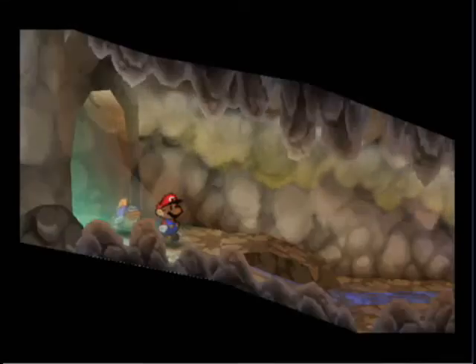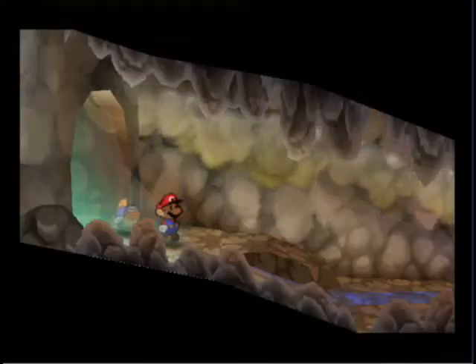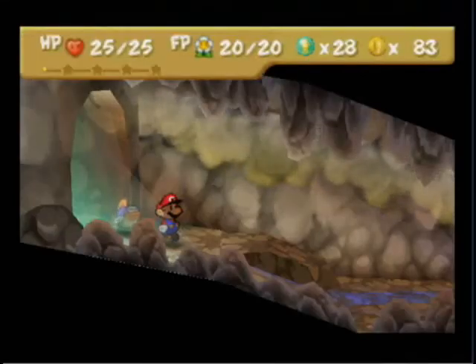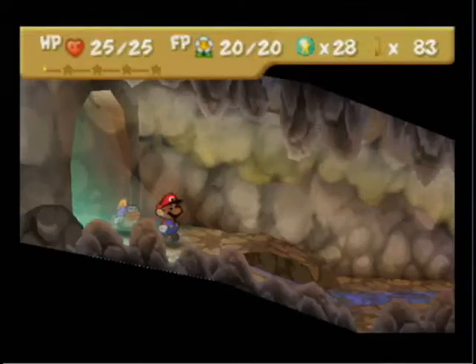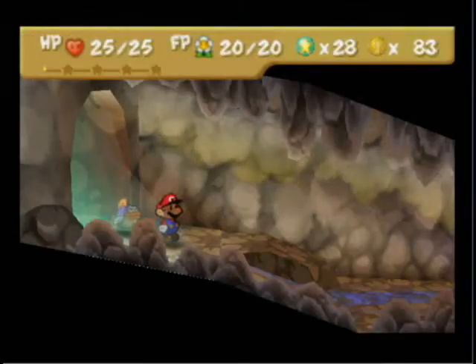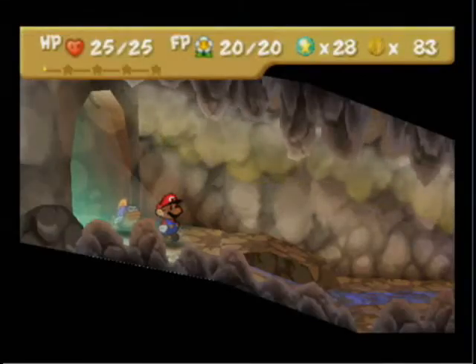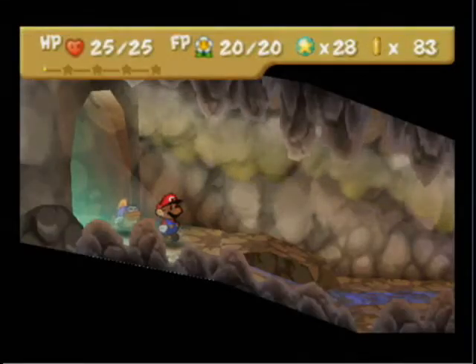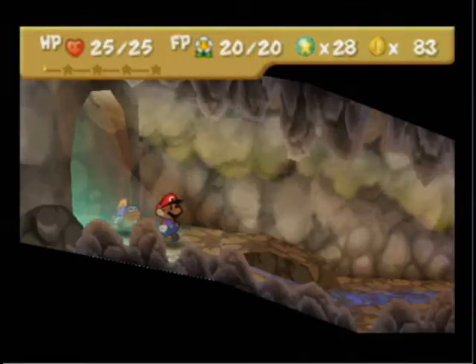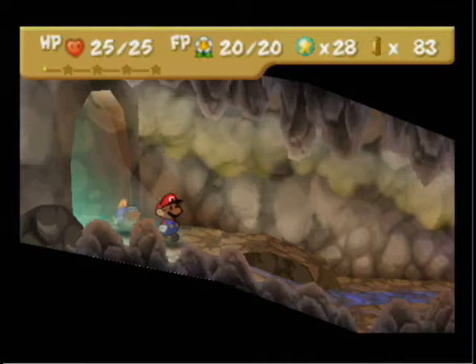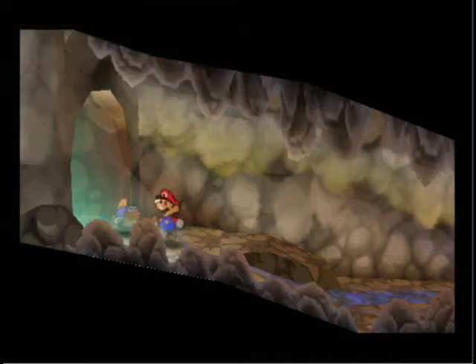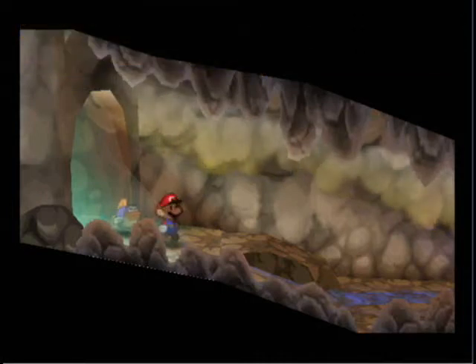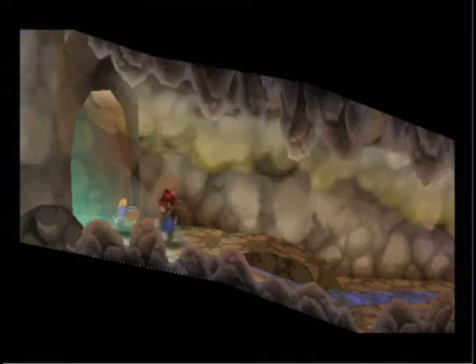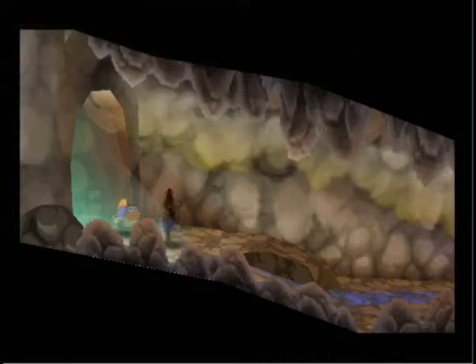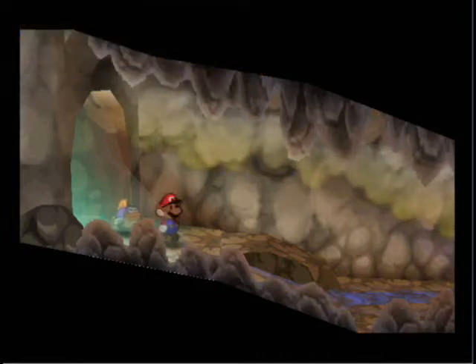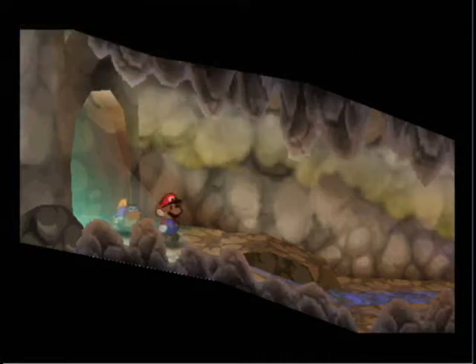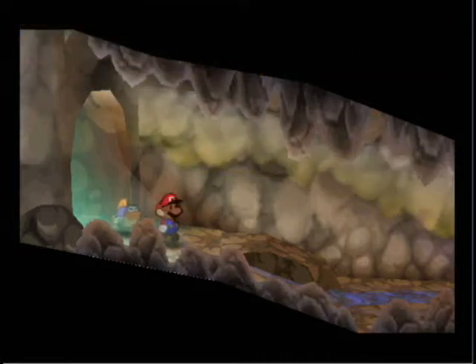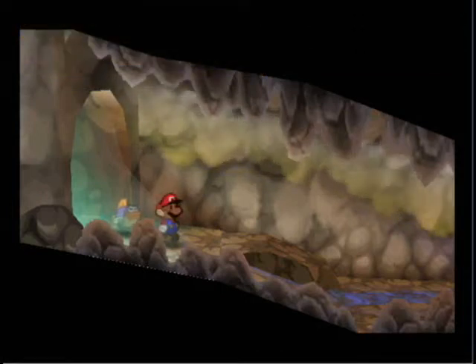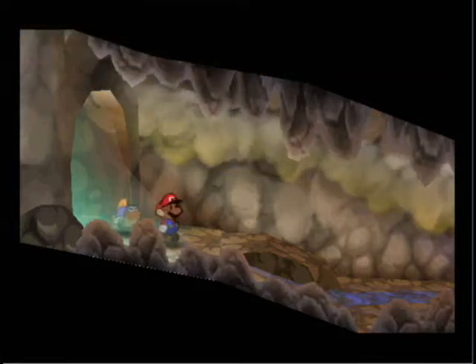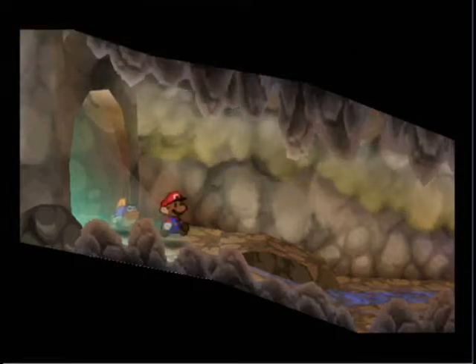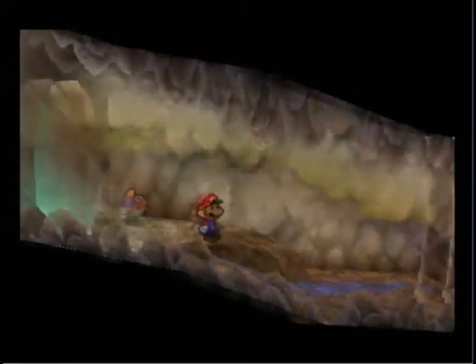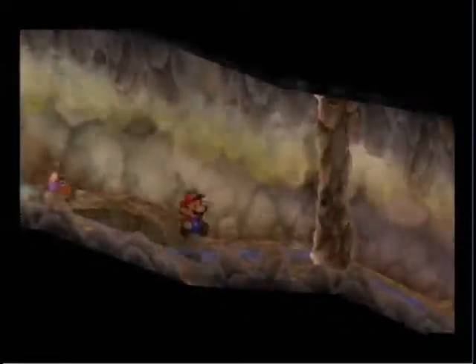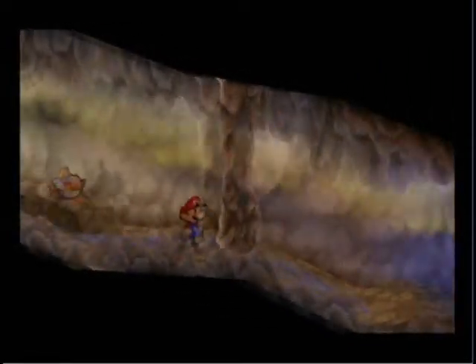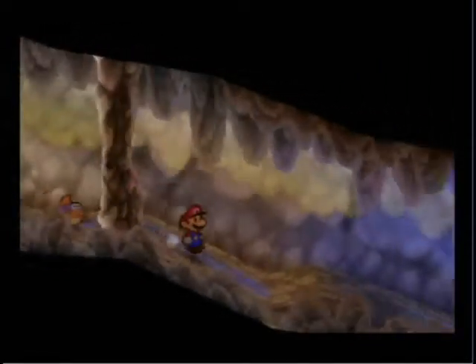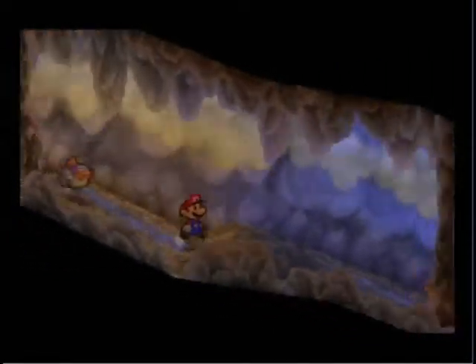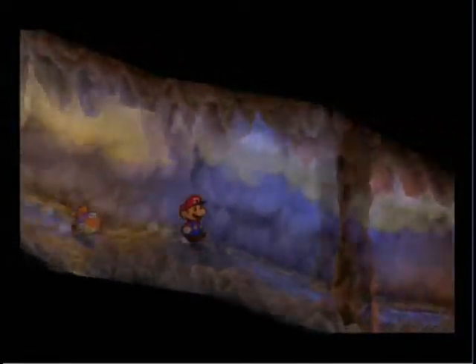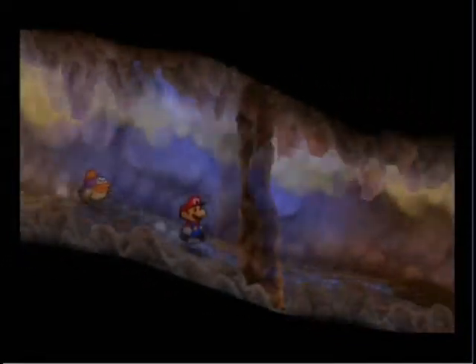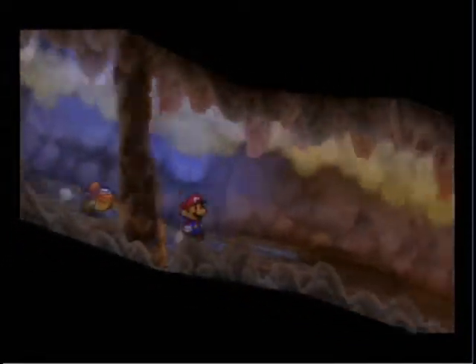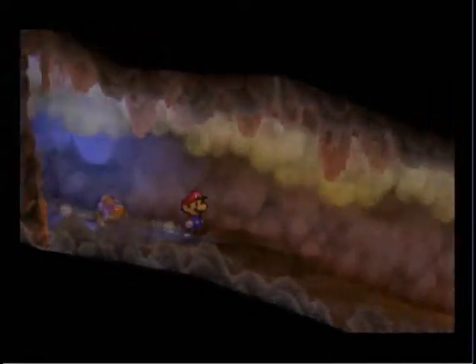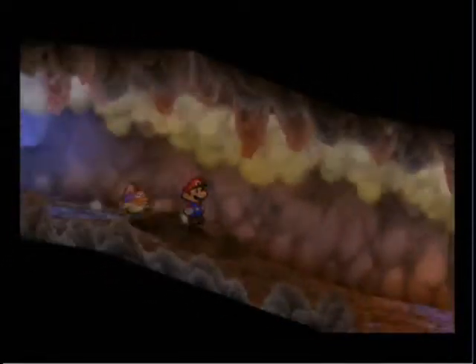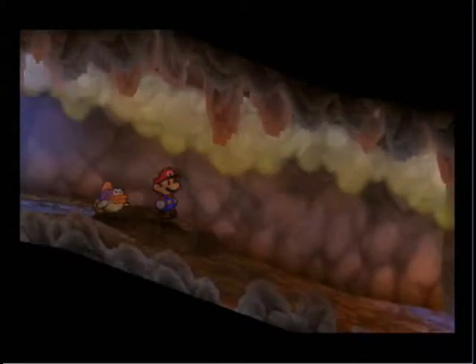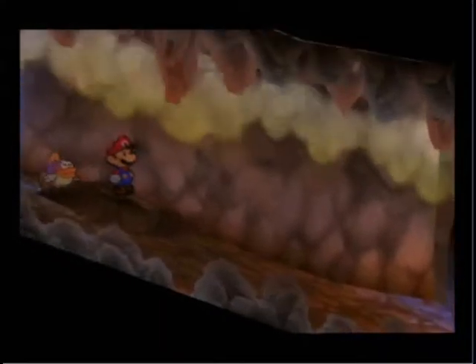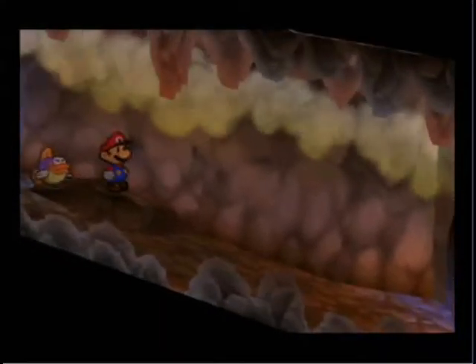Hey guys, what's up? Welcome to part 26 of my Paper Mario walkthrough. In this part we're going to be starting the first section of the Lava Lava Island Volcano part of the game.